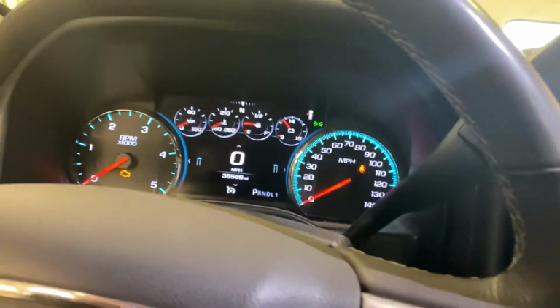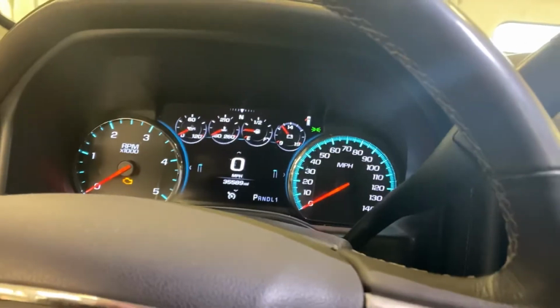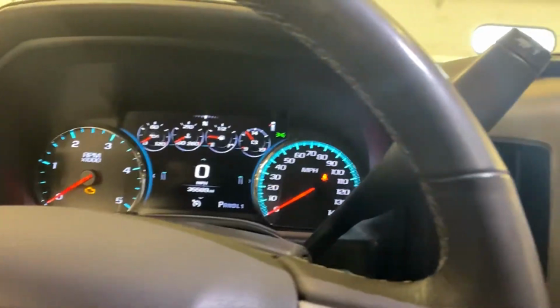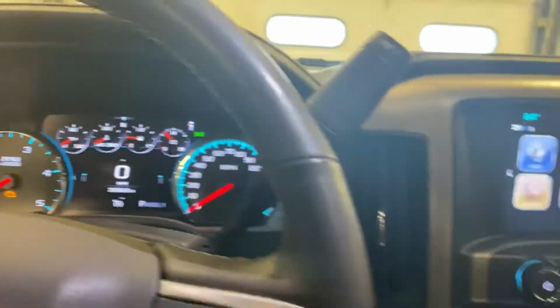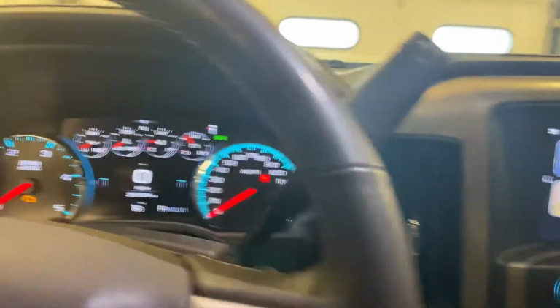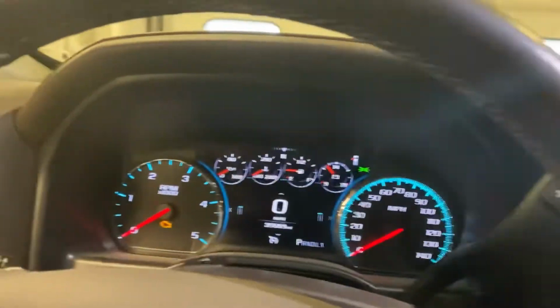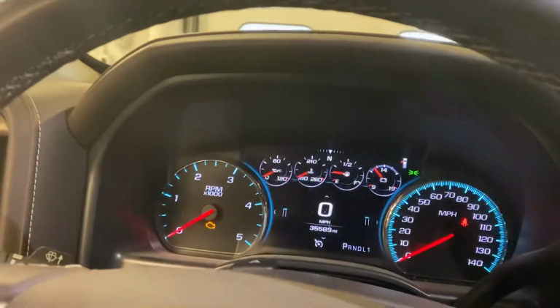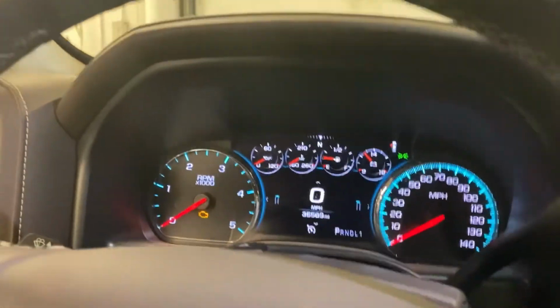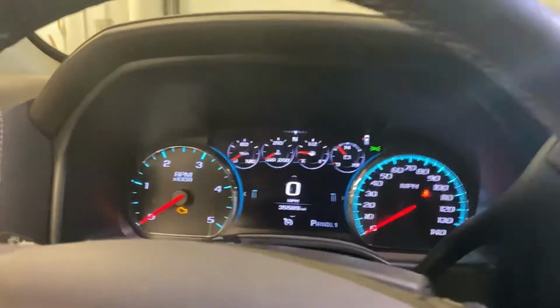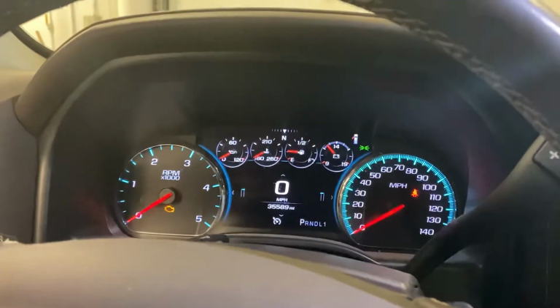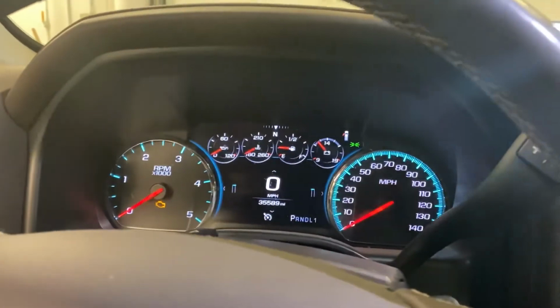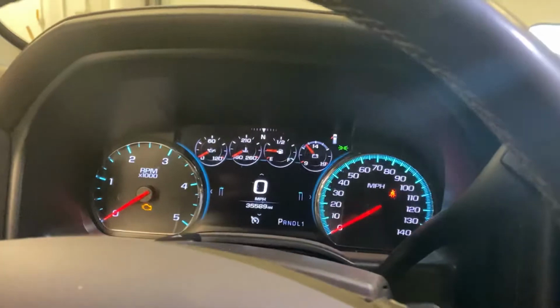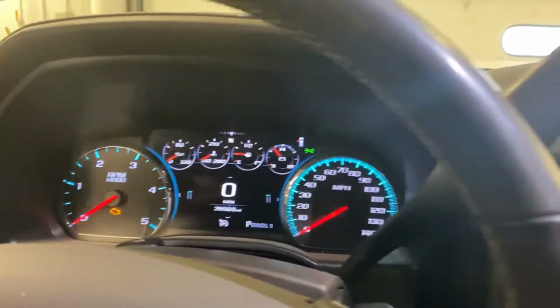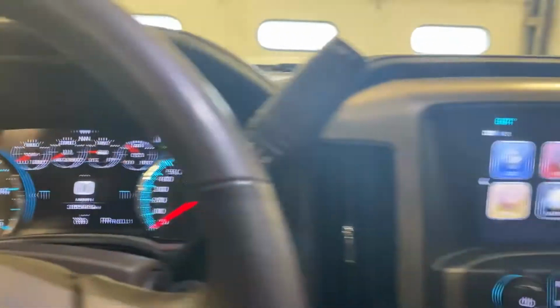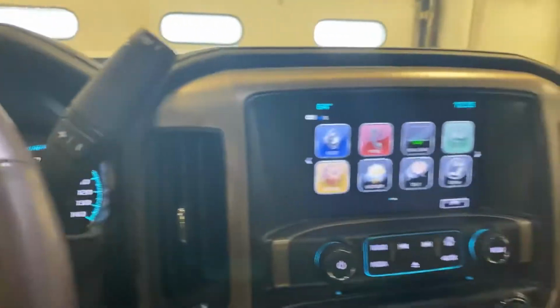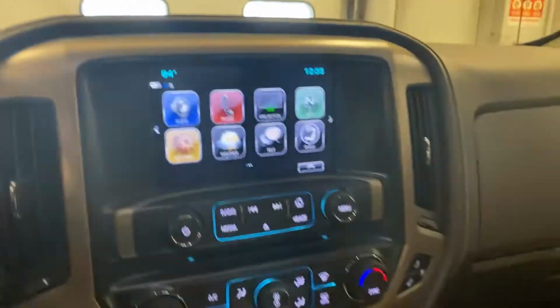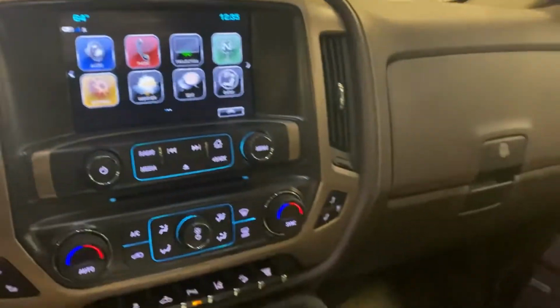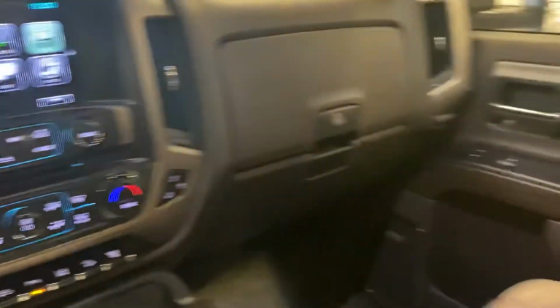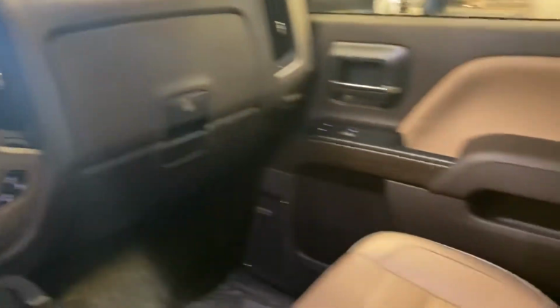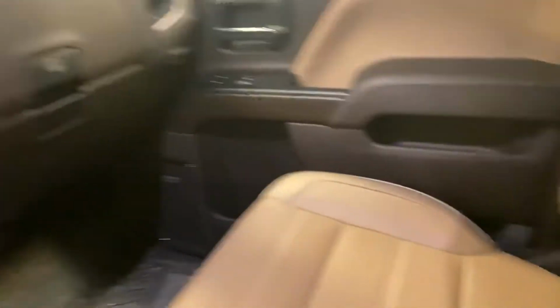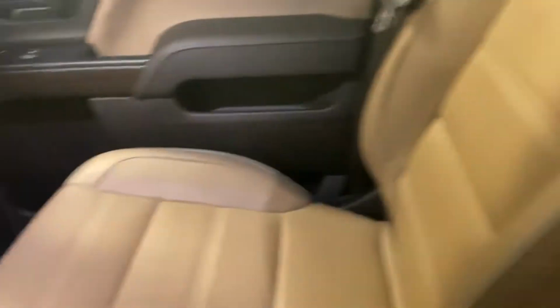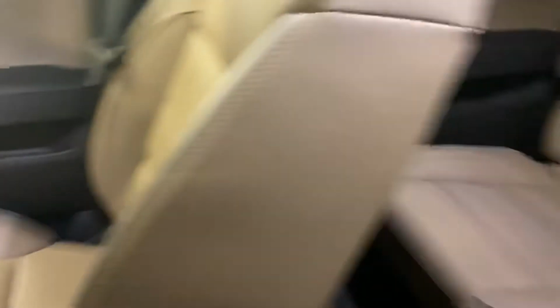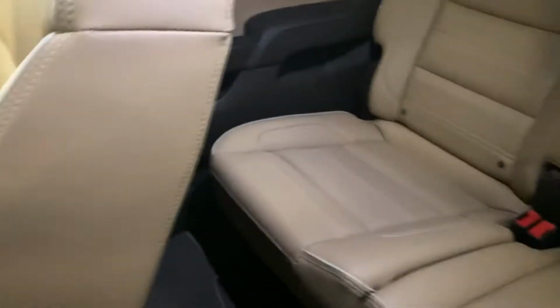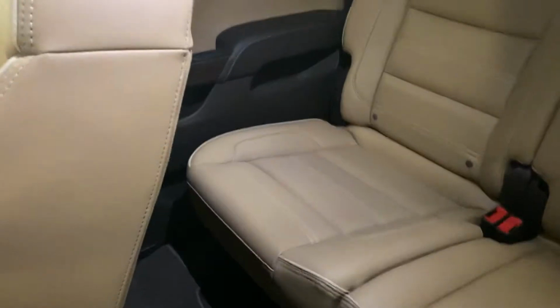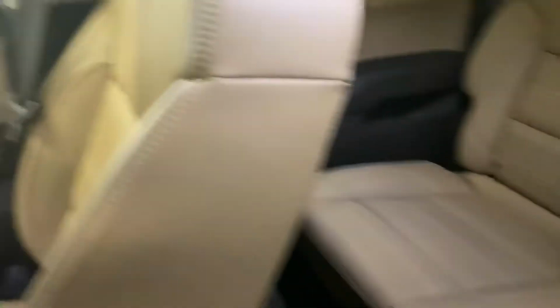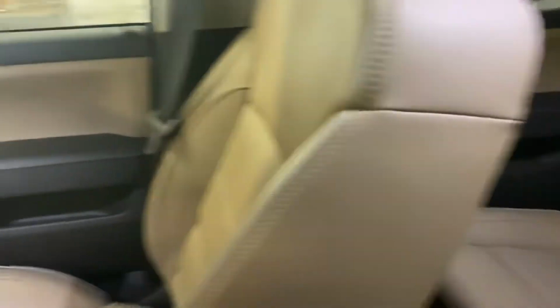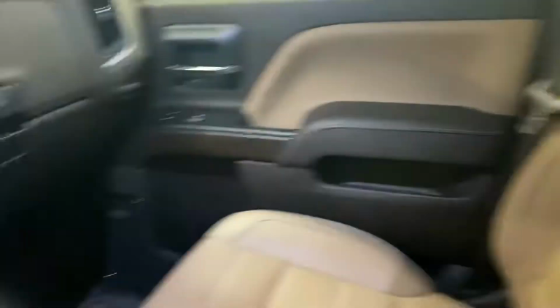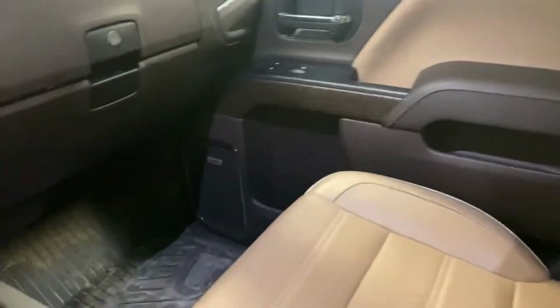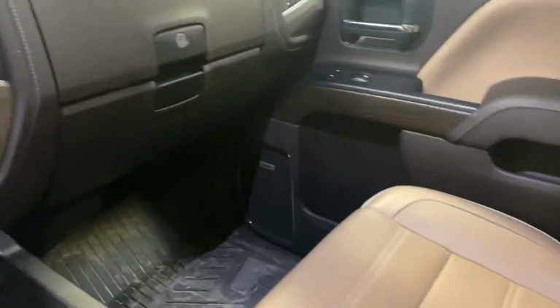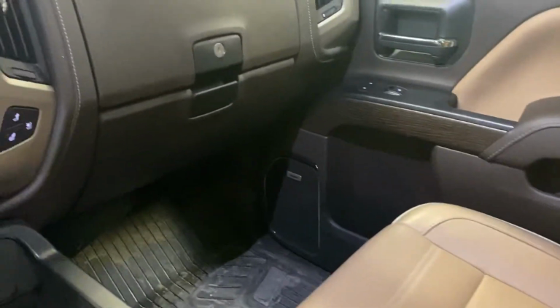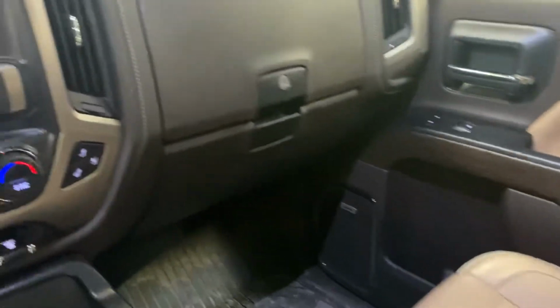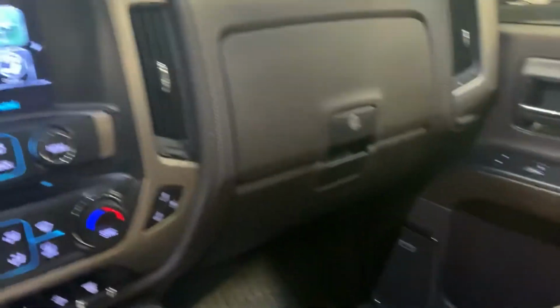It looks like this is going to need an oil change and a fuel filter change. It has 35,589 miles on it. Don't know the price on it yet, but this thing is practically brand new. Wanted to get the video up here for people to look at.